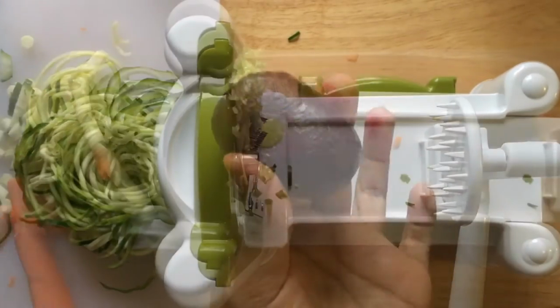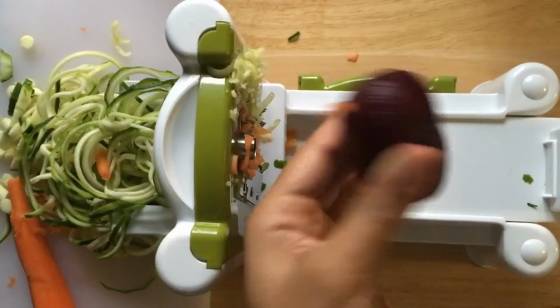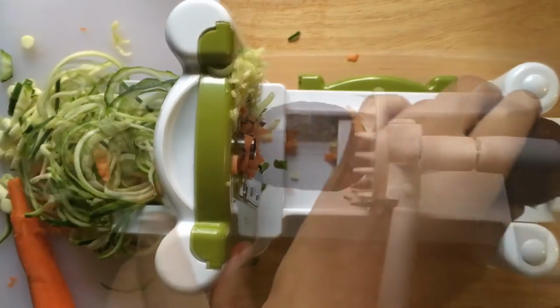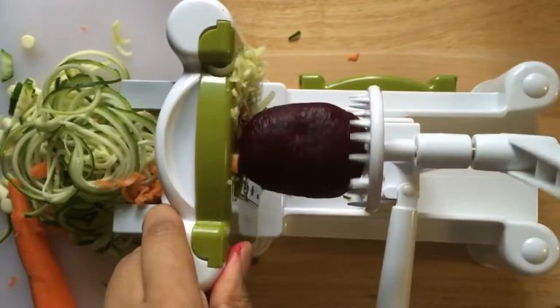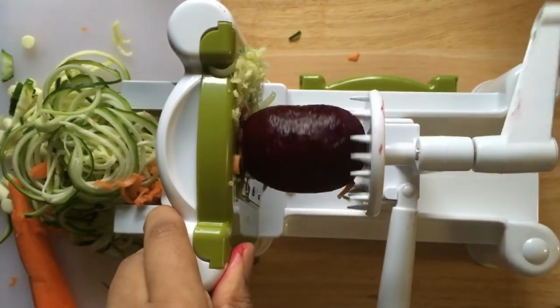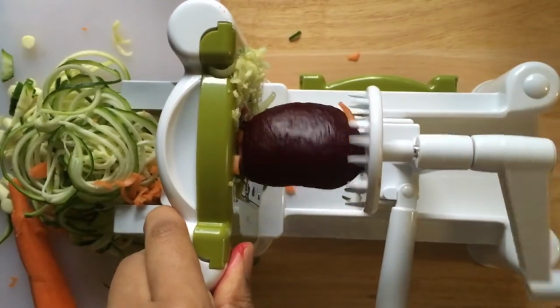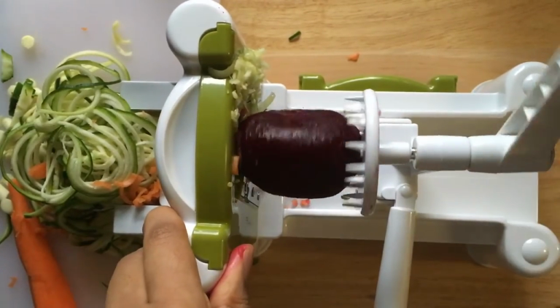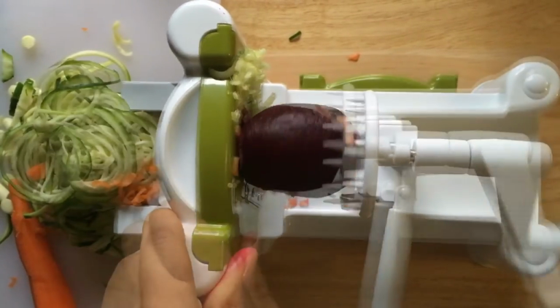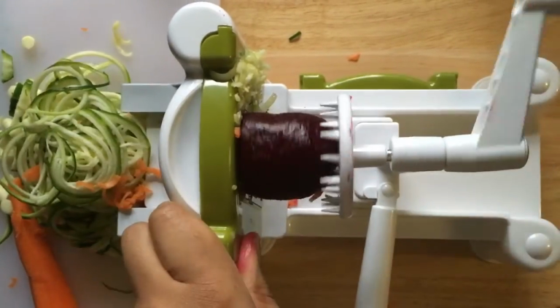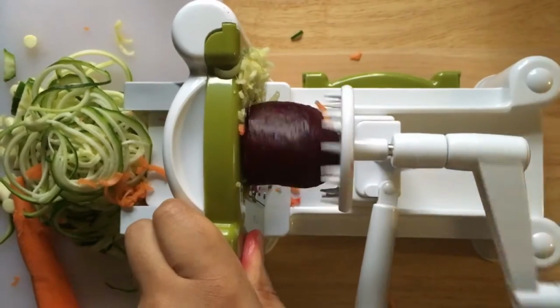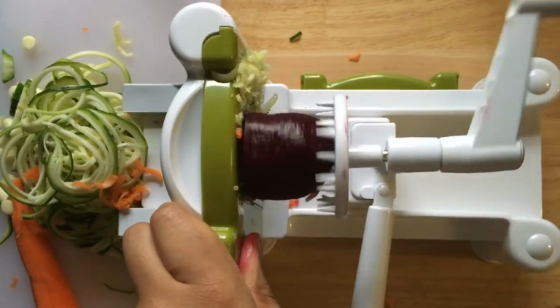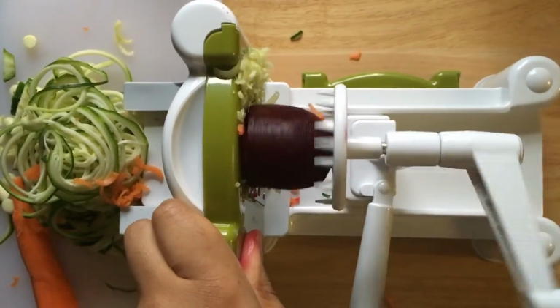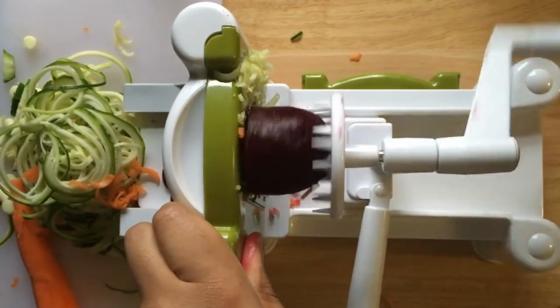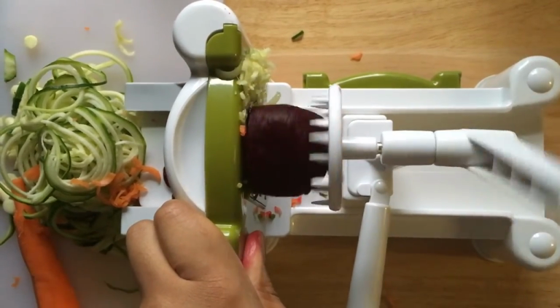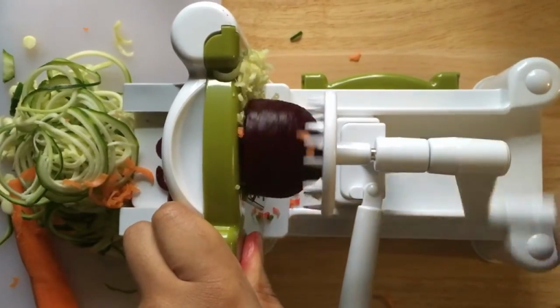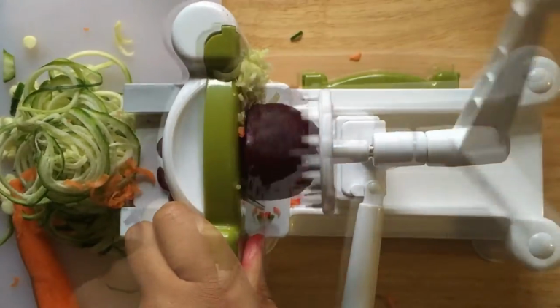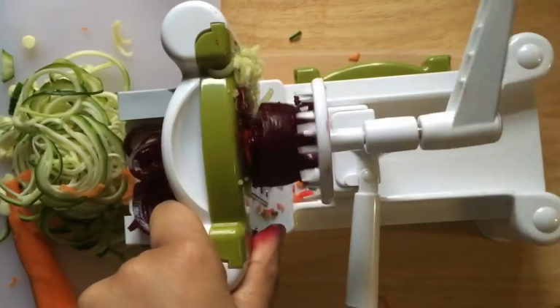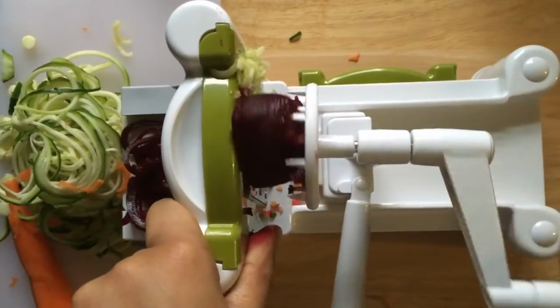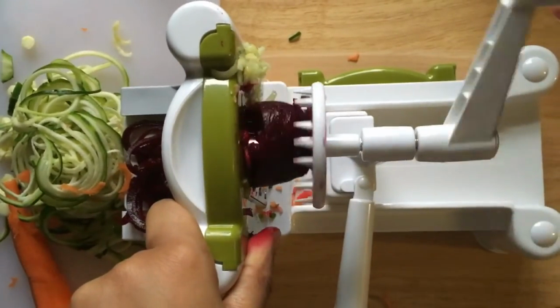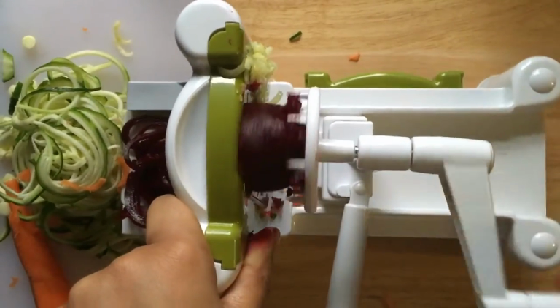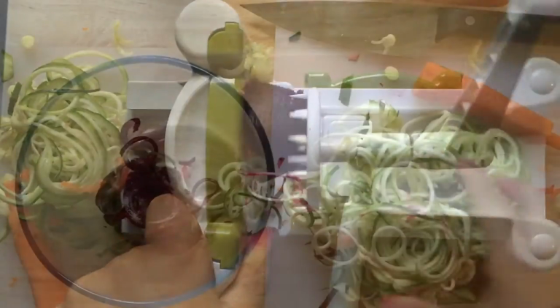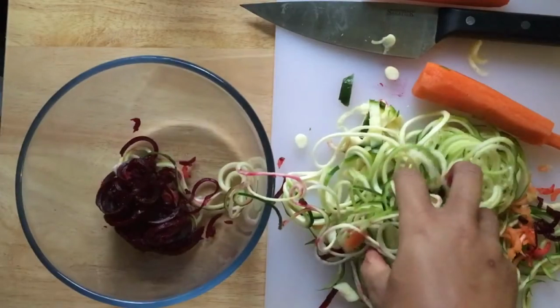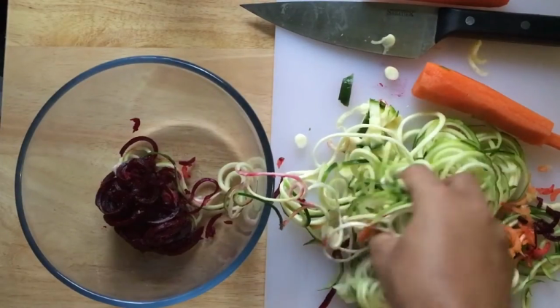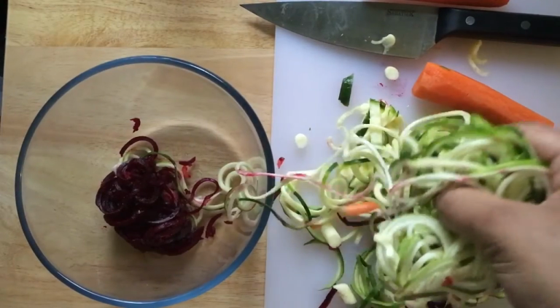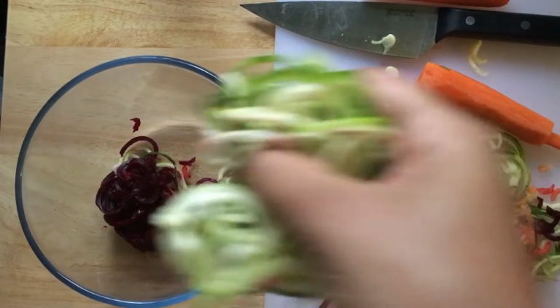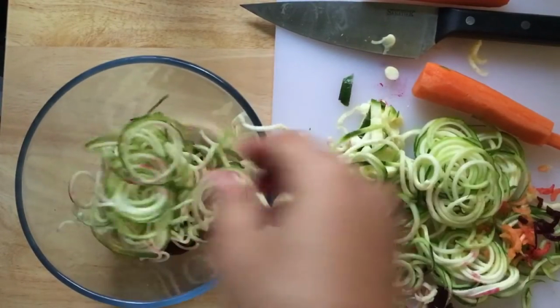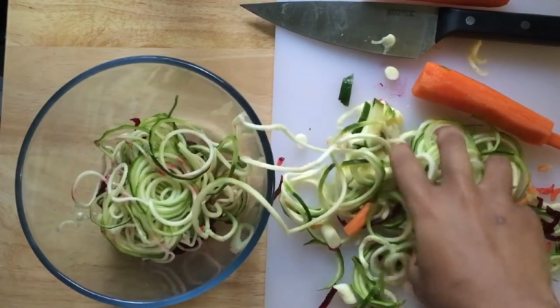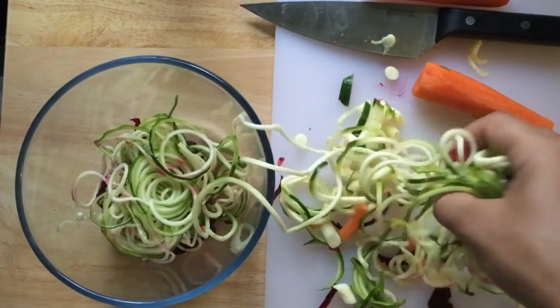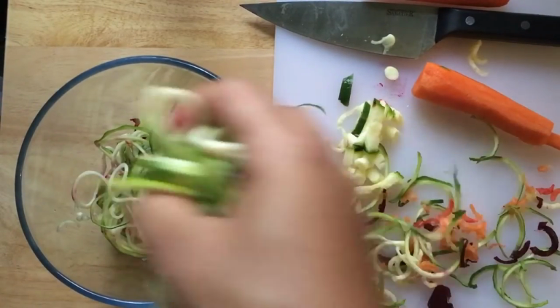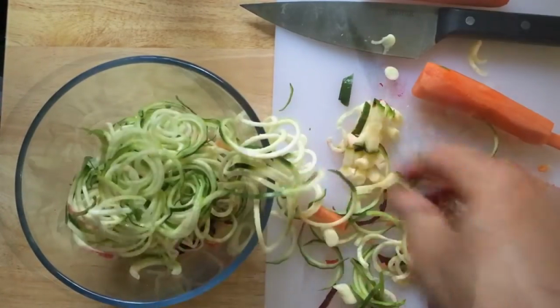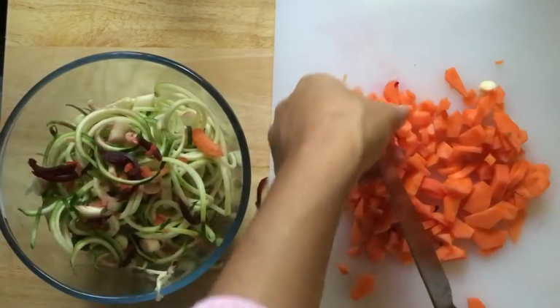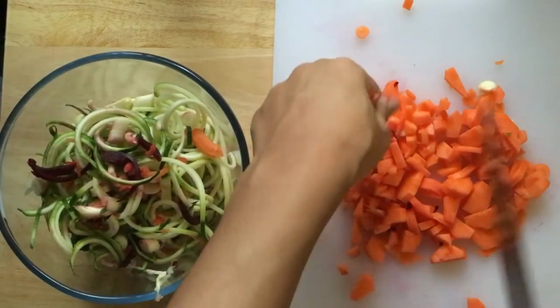What didn't work so well was the next vegetable that I used, and that was the beetroot. That would have worked if I'd used a raw beetroot, but the cooked beetroot started to fall apart as you can see there.